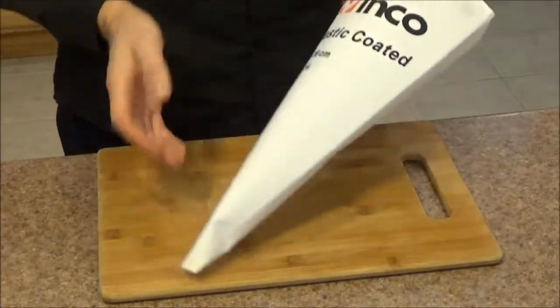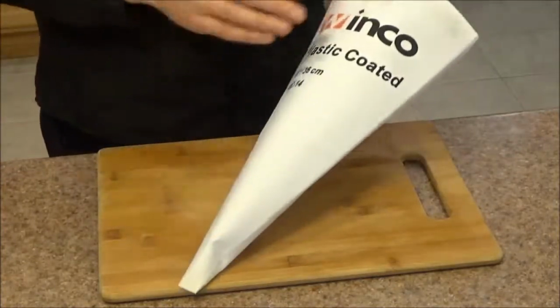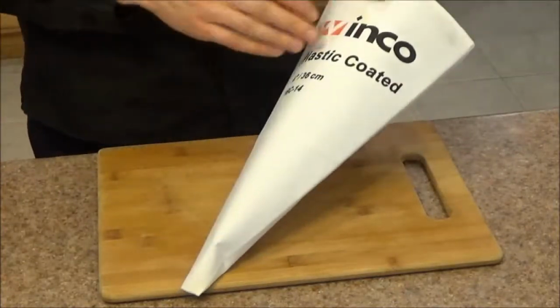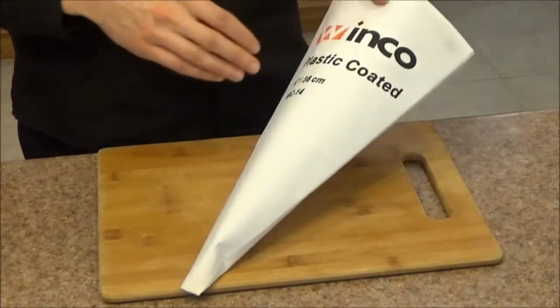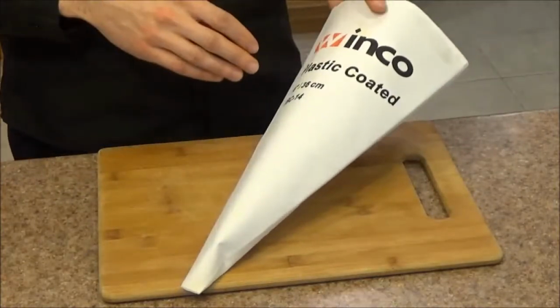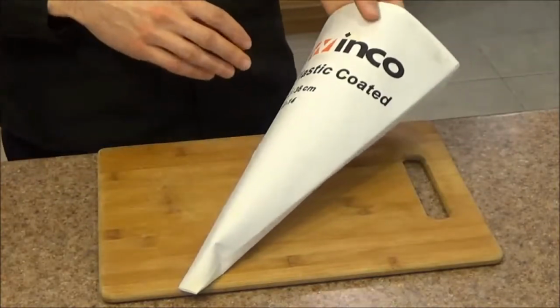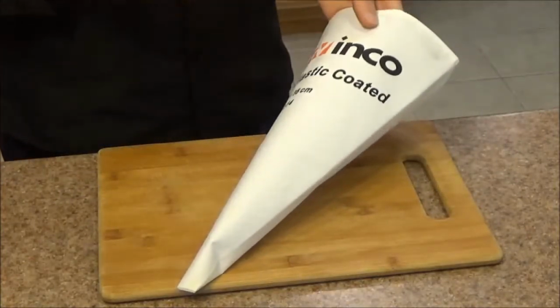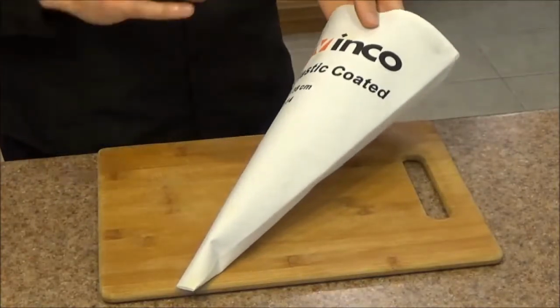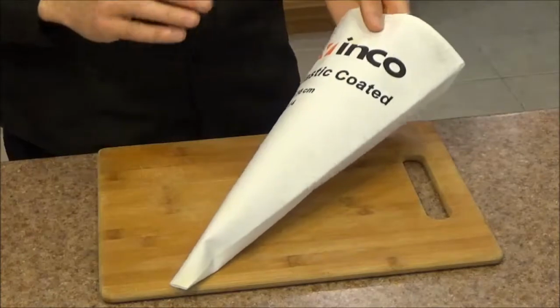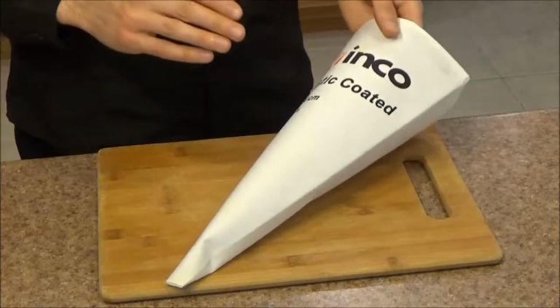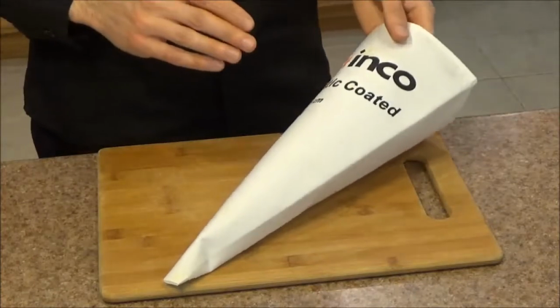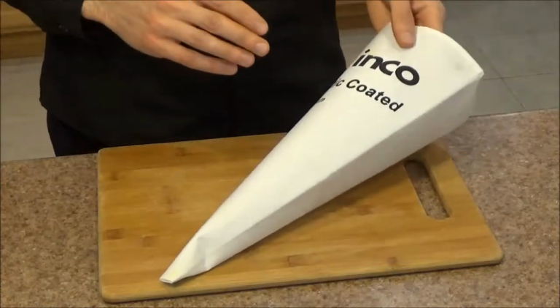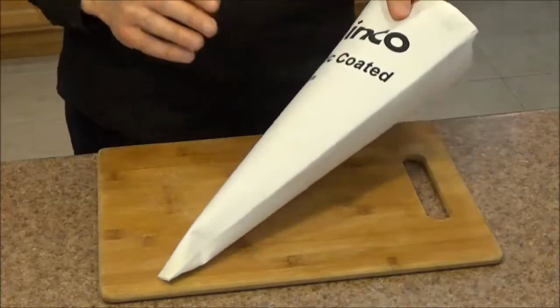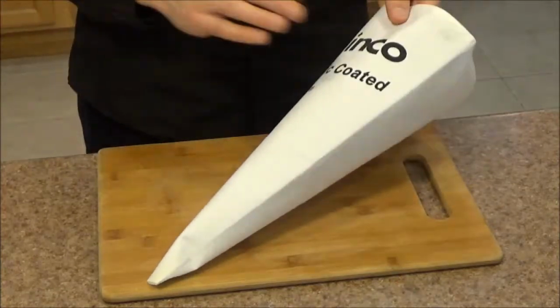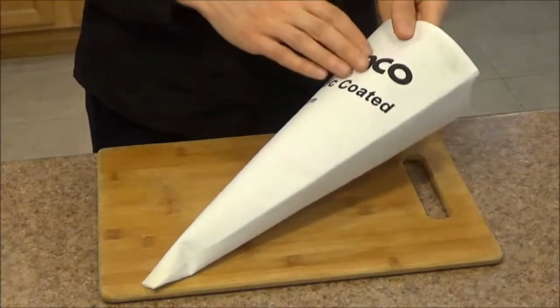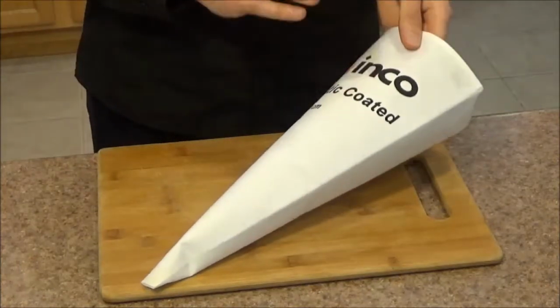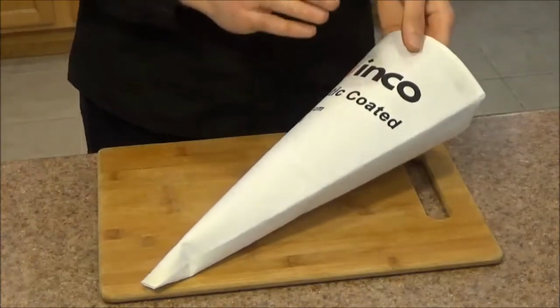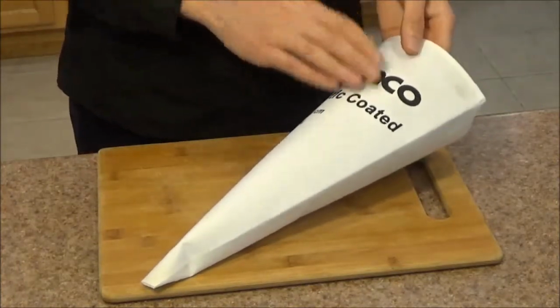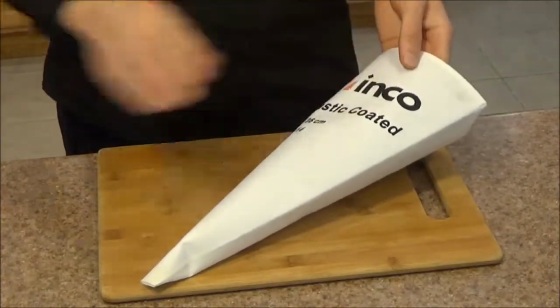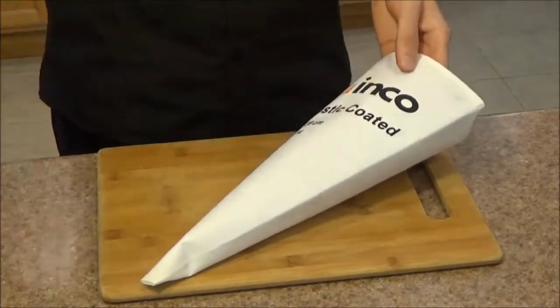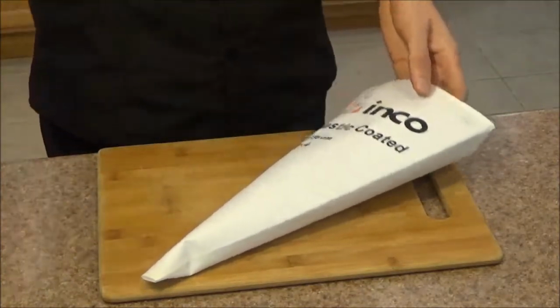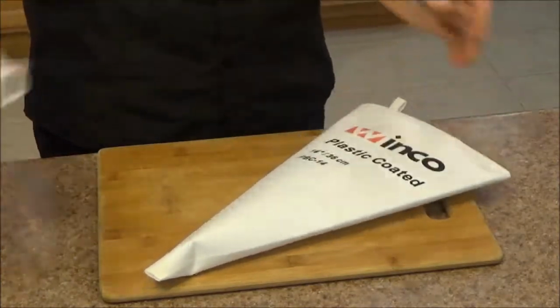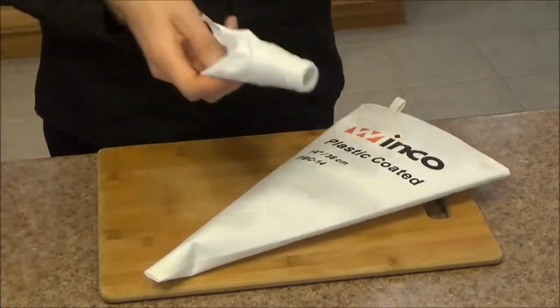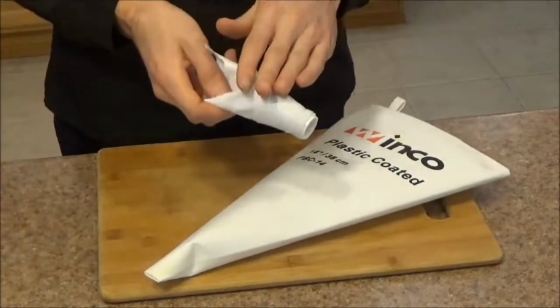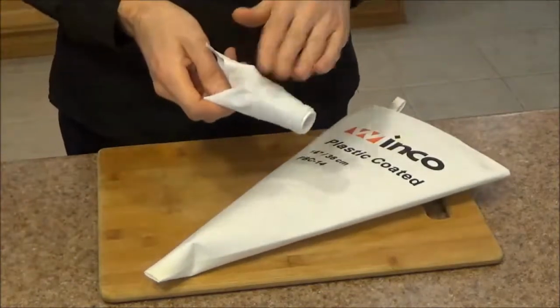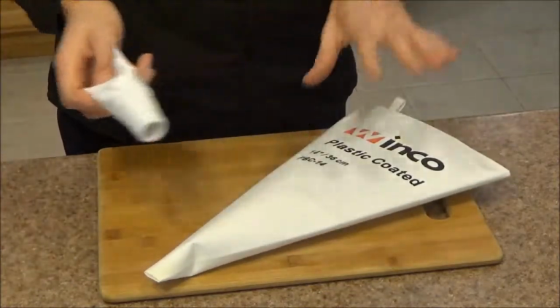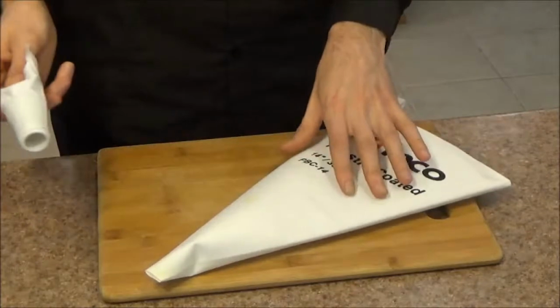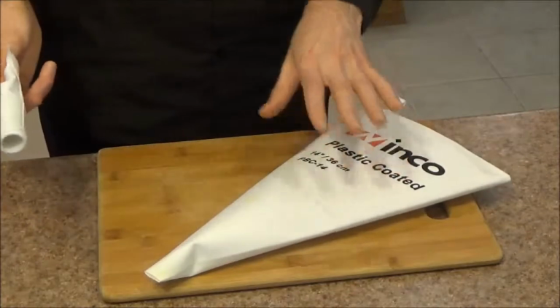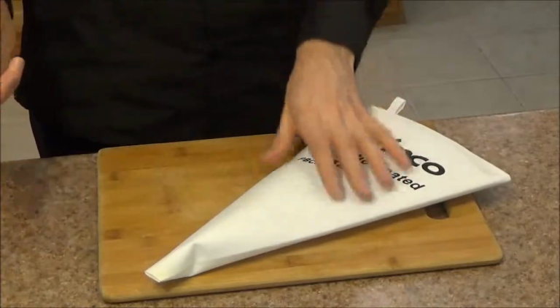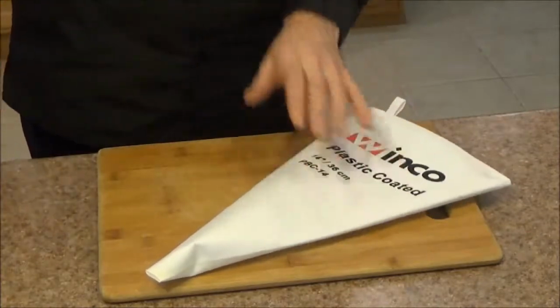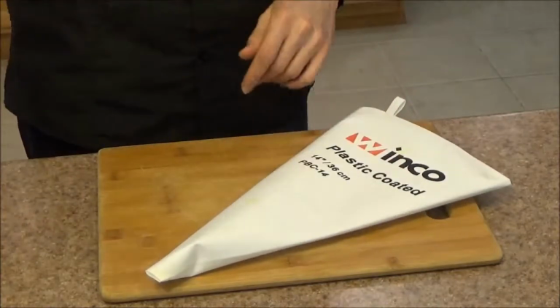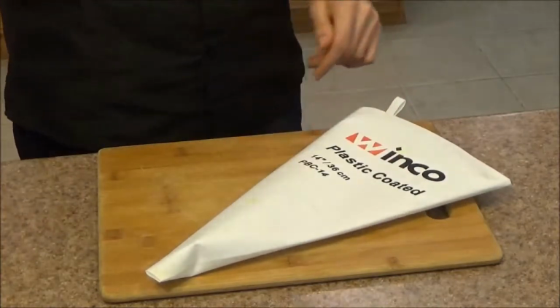And this Winco pastry bag just doesn't disappoint. Interestingly enough, this is way cheaper than the previous one was — only about a dollar a piece.